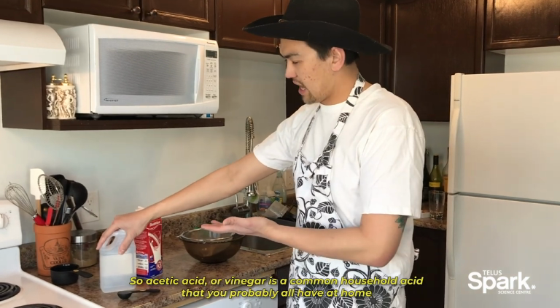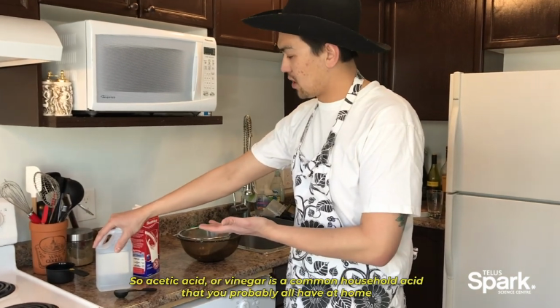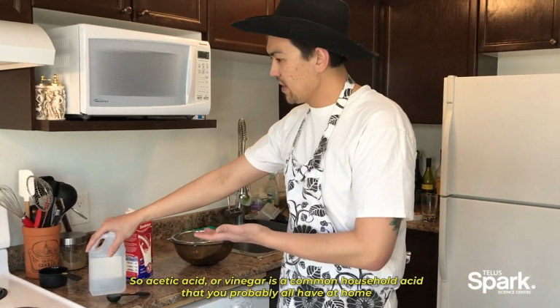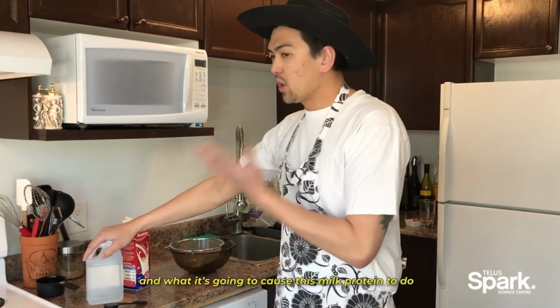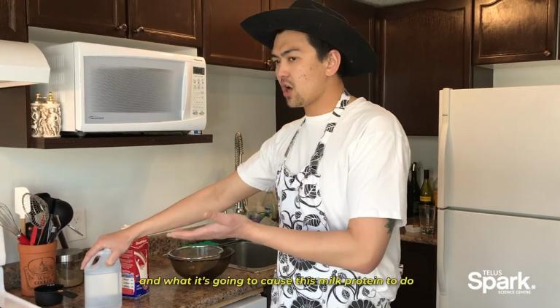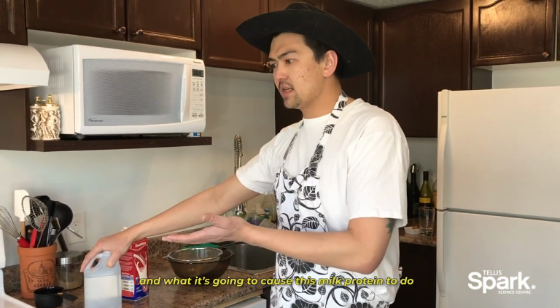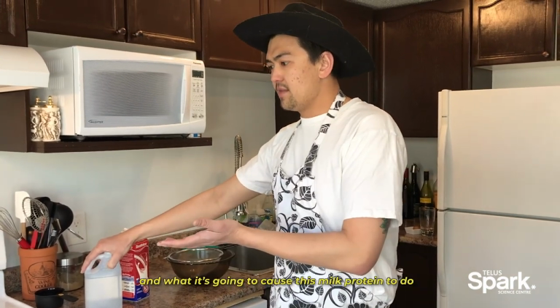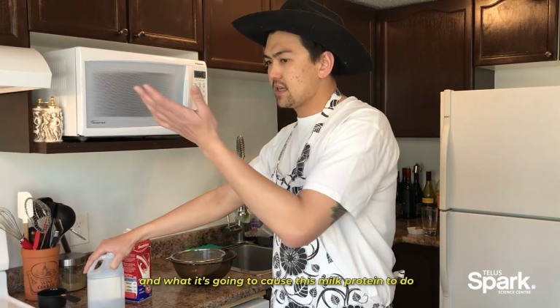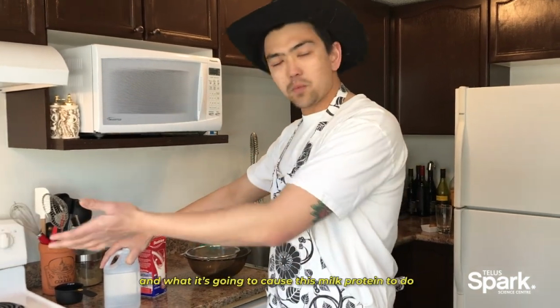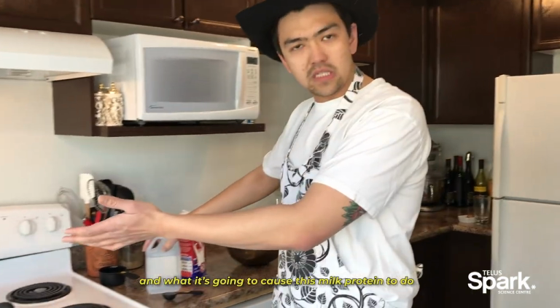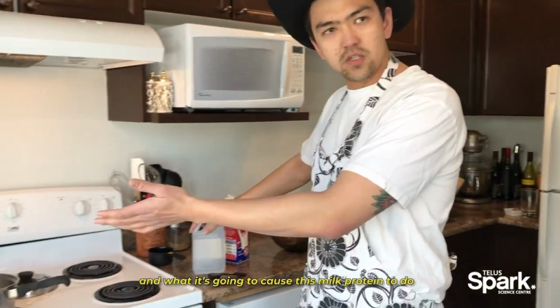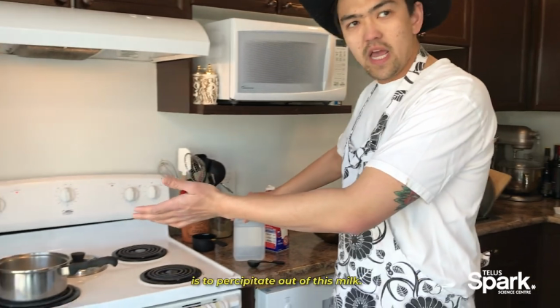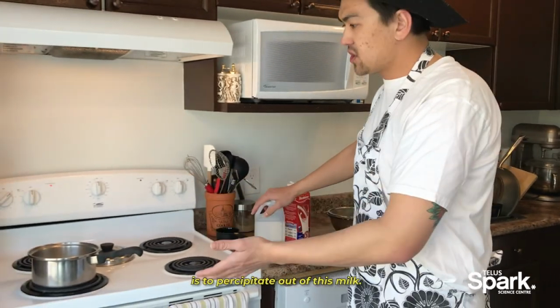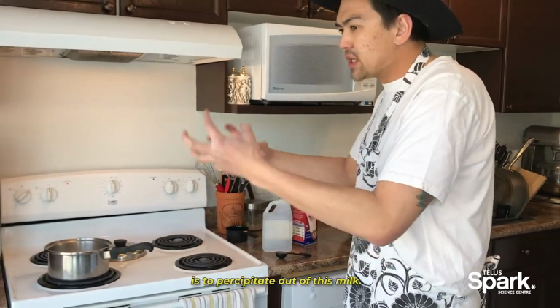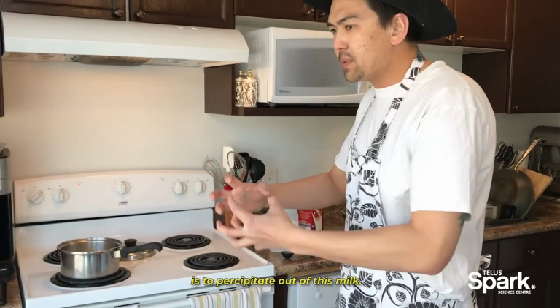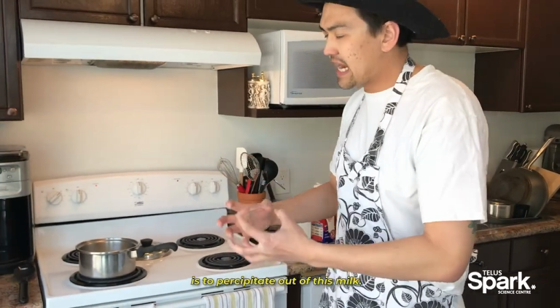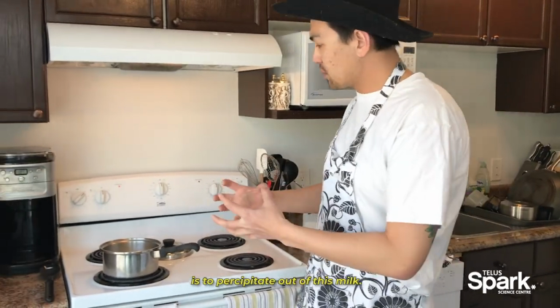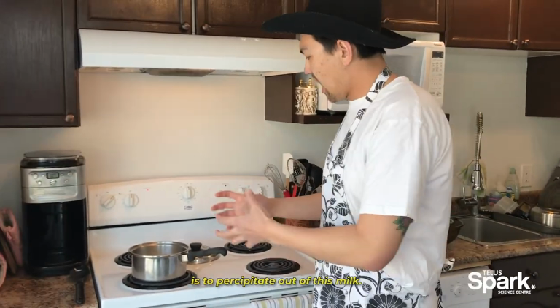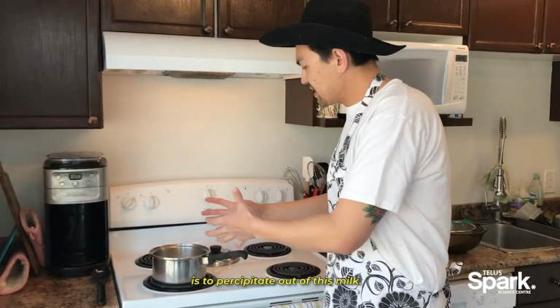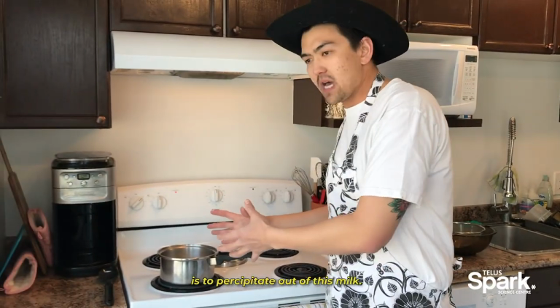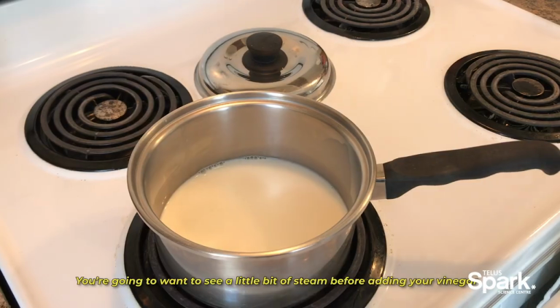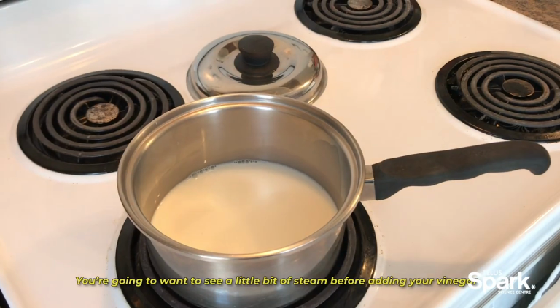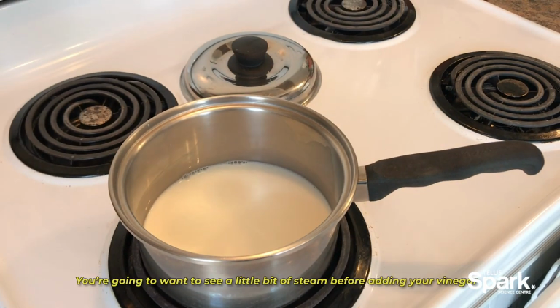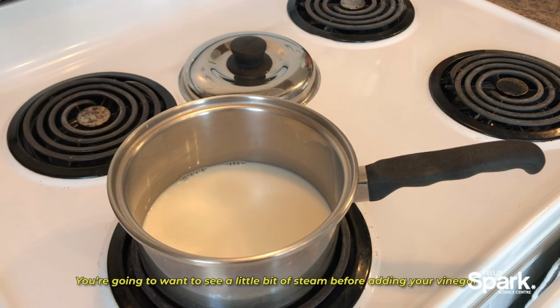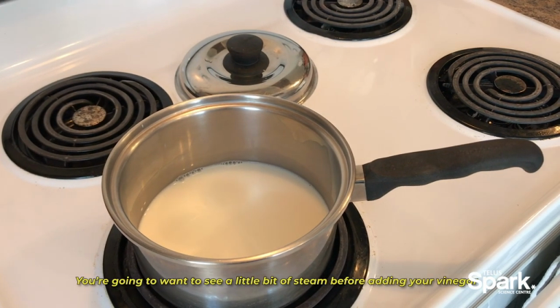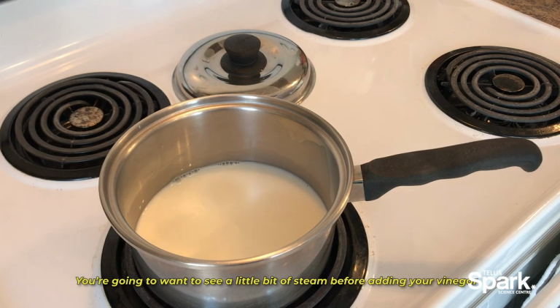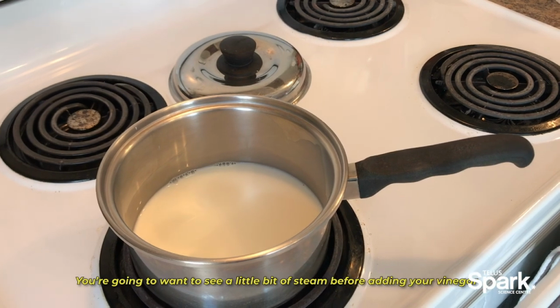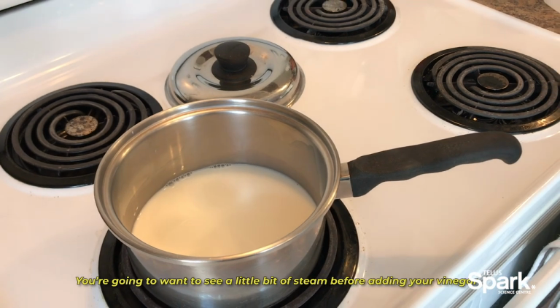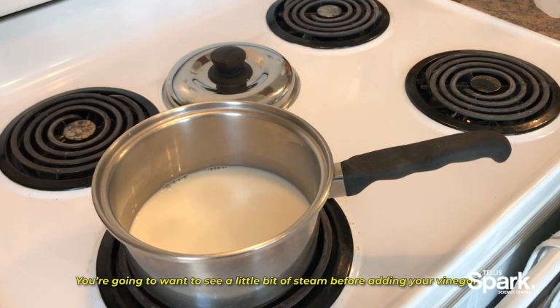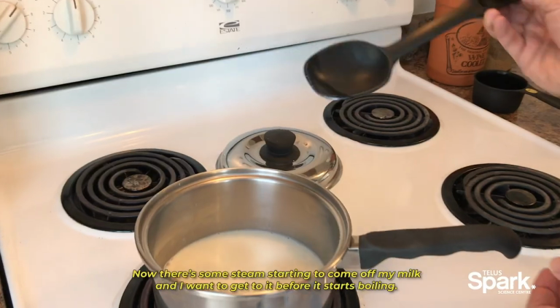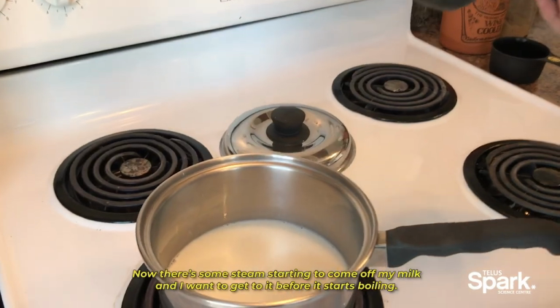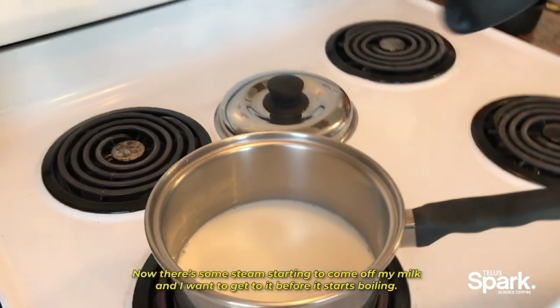Acetic acid, or vinegar, is a common household acid that you probably all have at home. What it's going to cause this milk protein to do is to precipitate out of the milk.